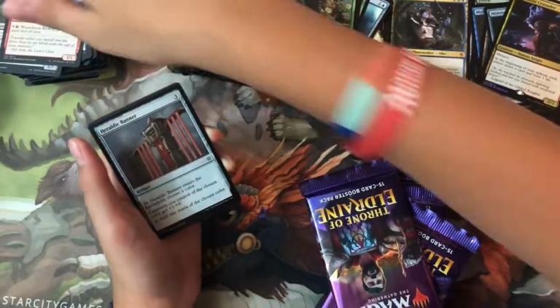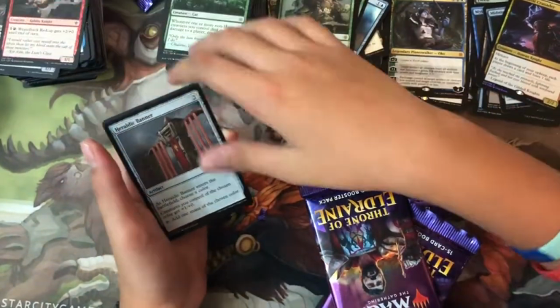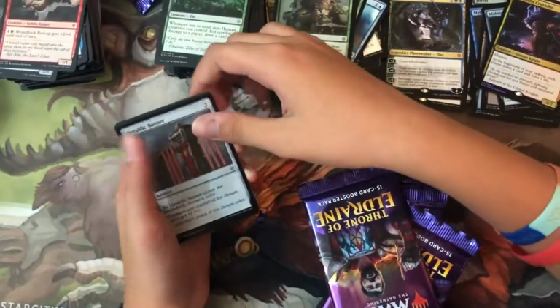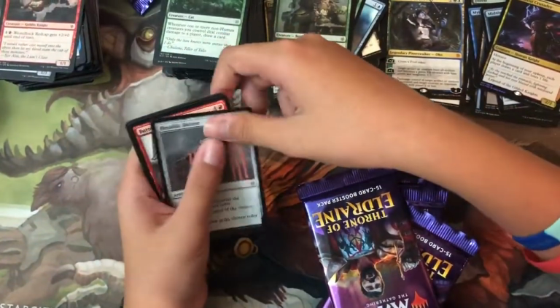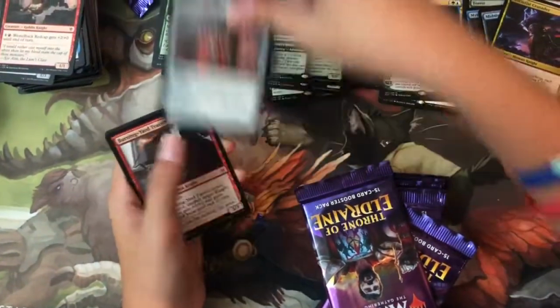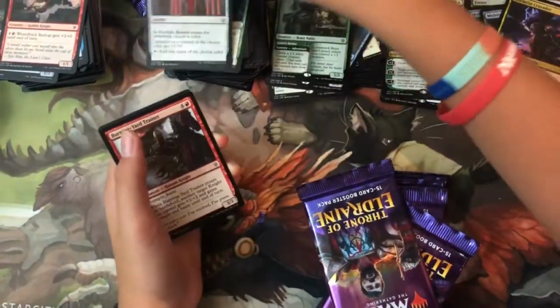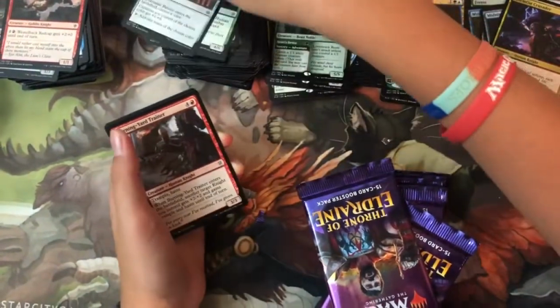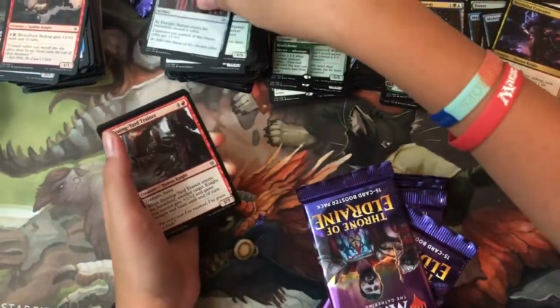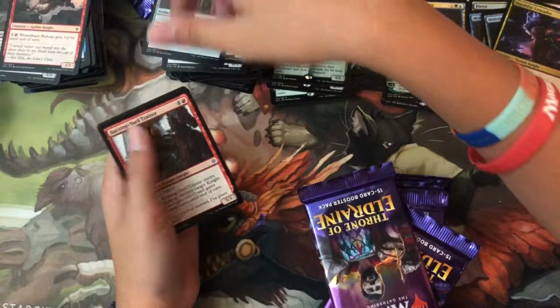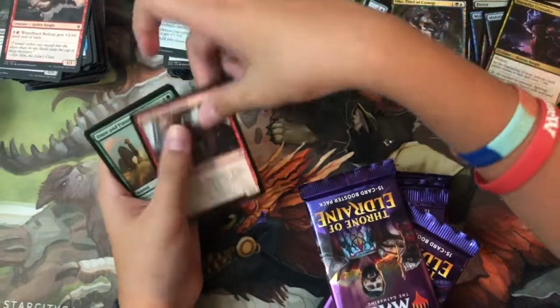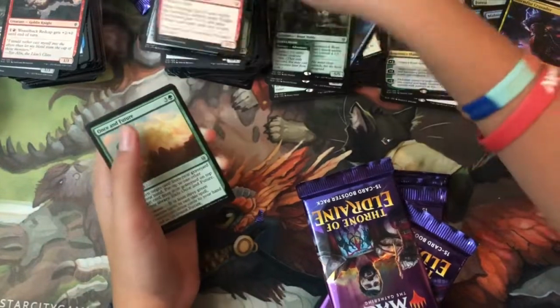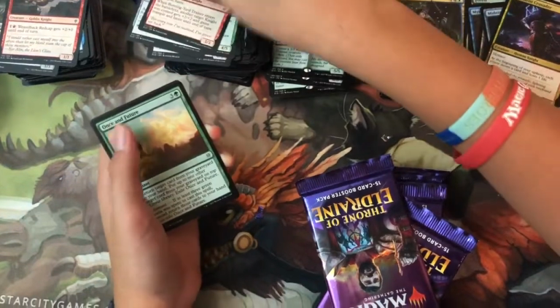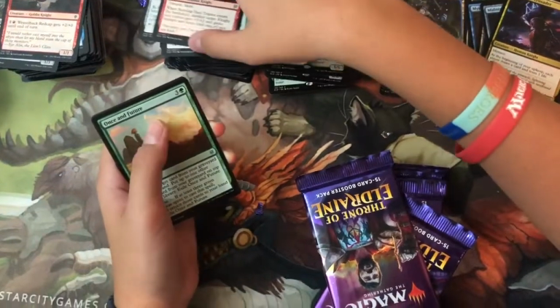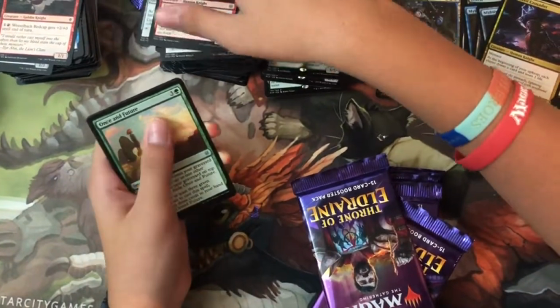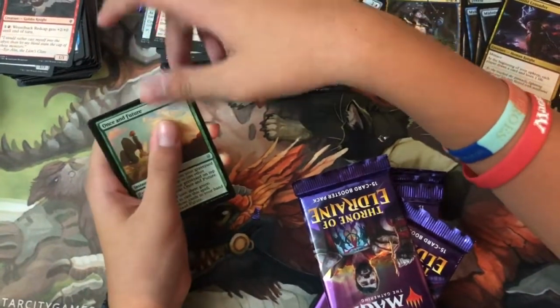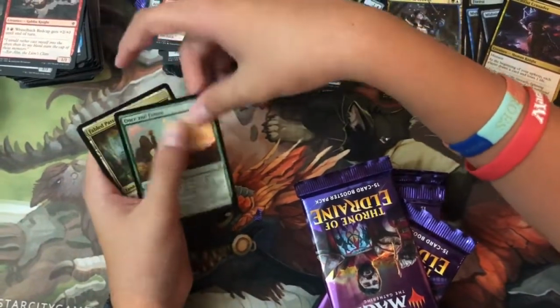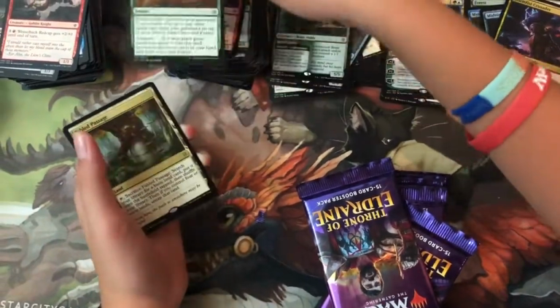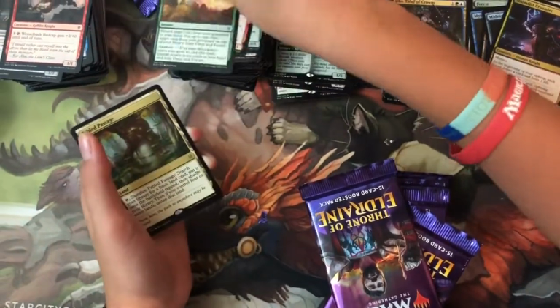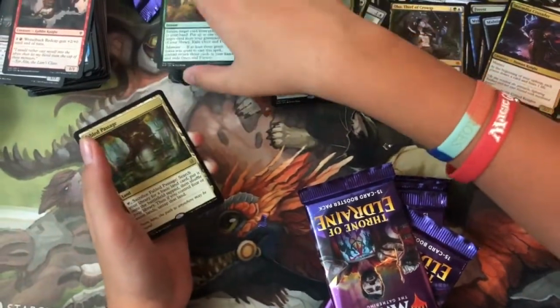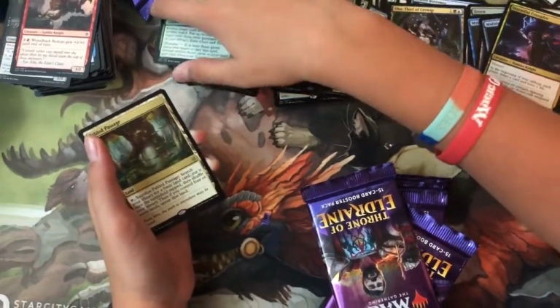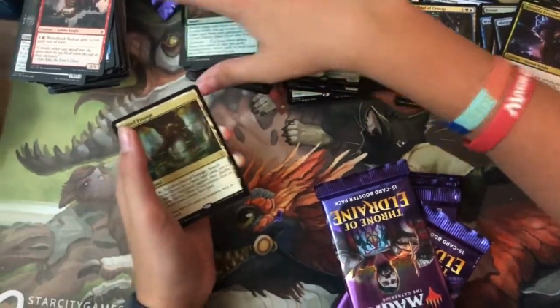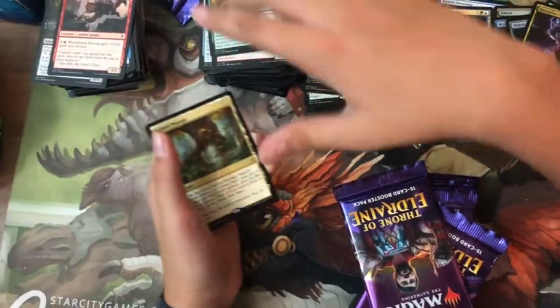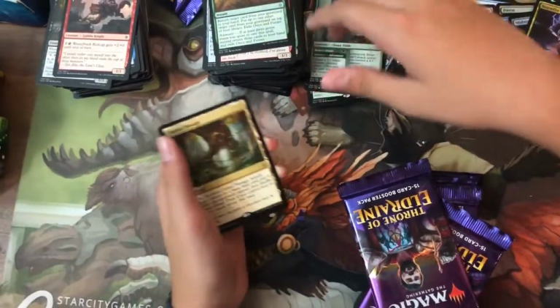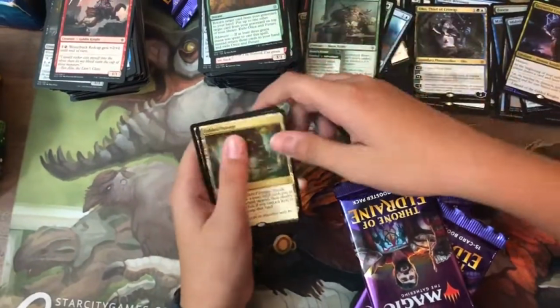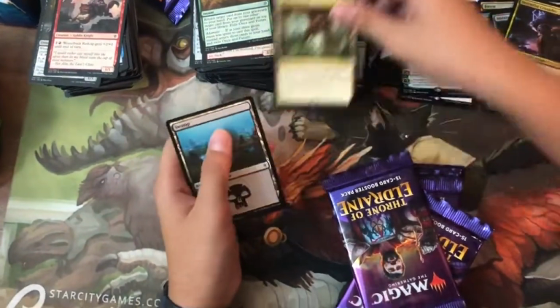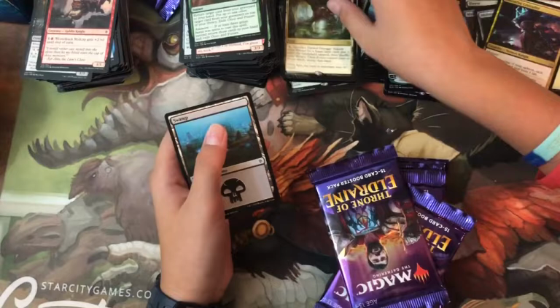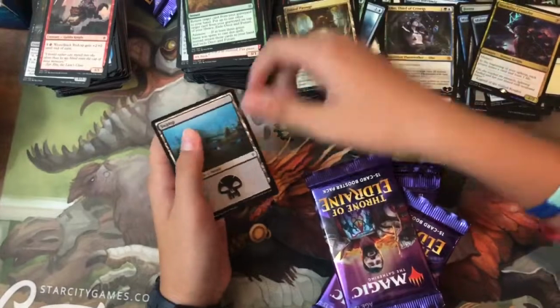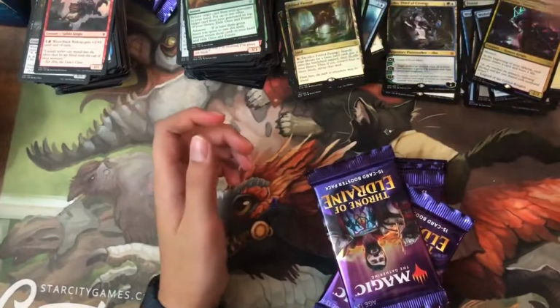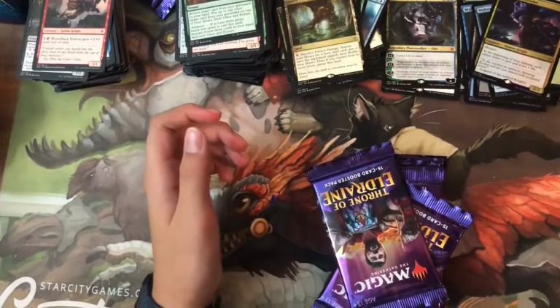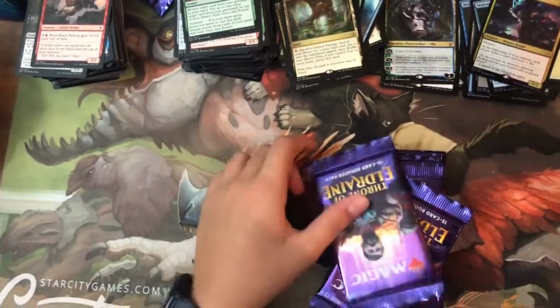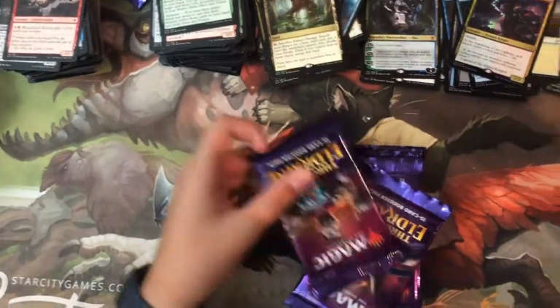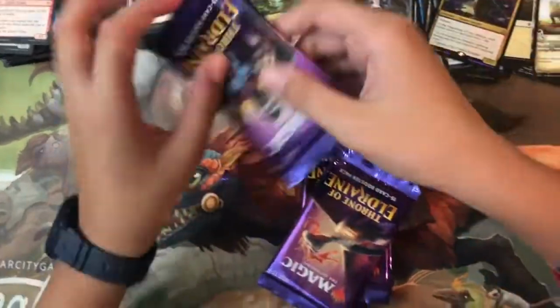Uncommons: Heraldic Banner, Burning Yard Trainer, Once and Future, and the rare is Fabled Passage again. Swamp.